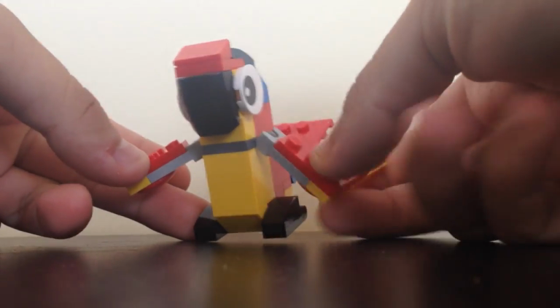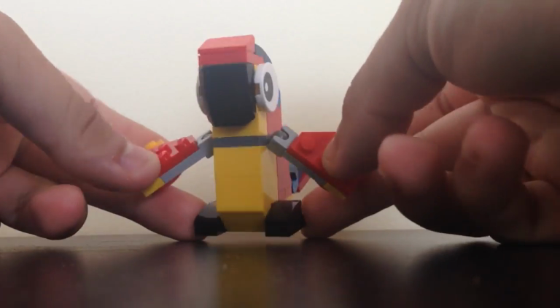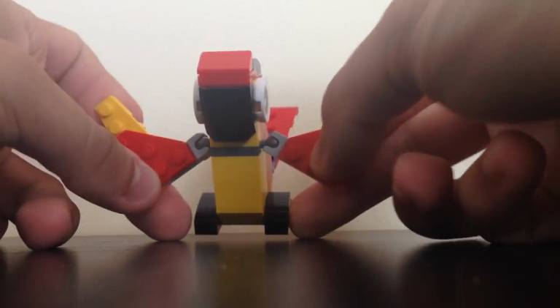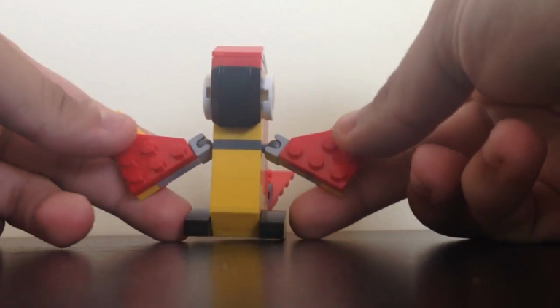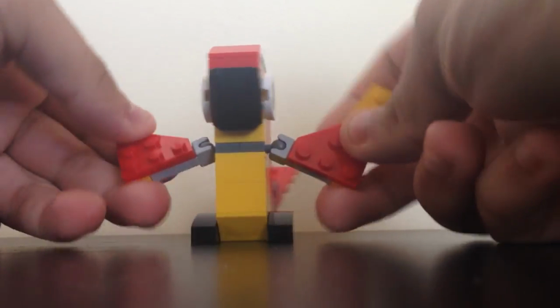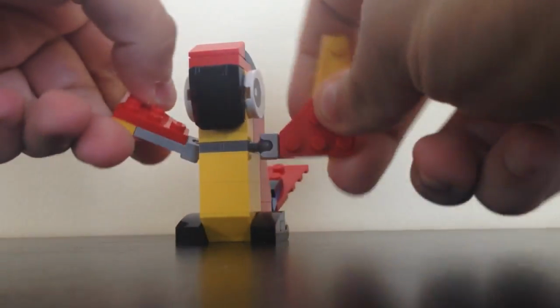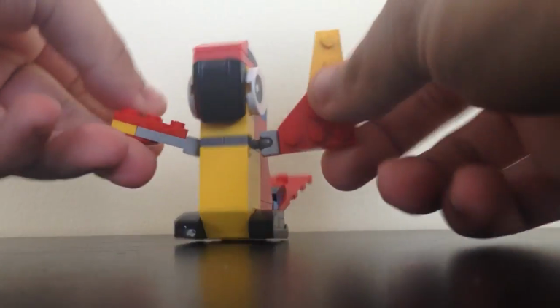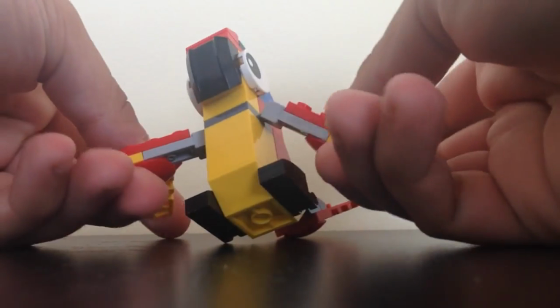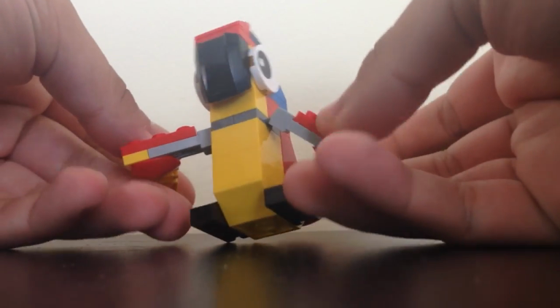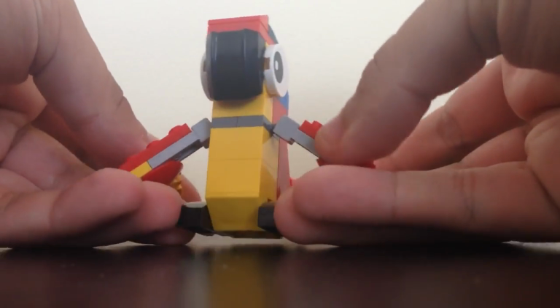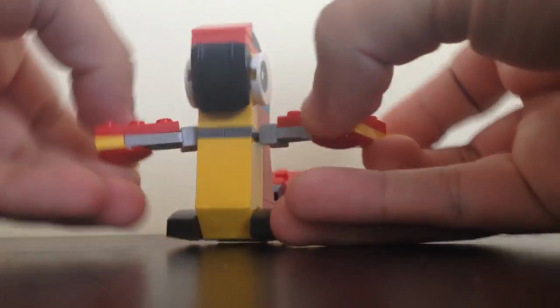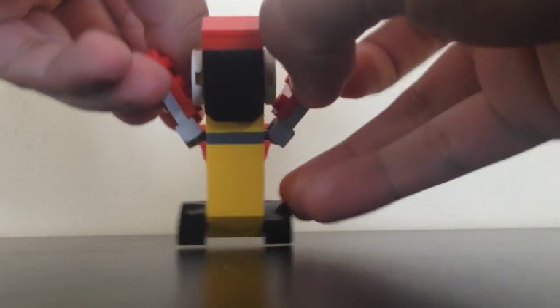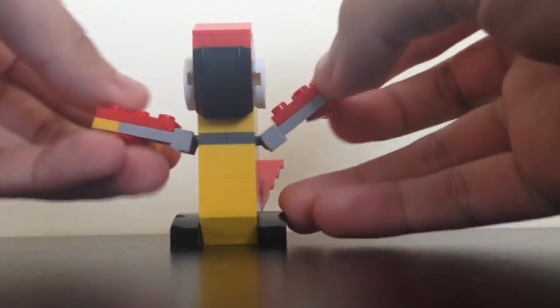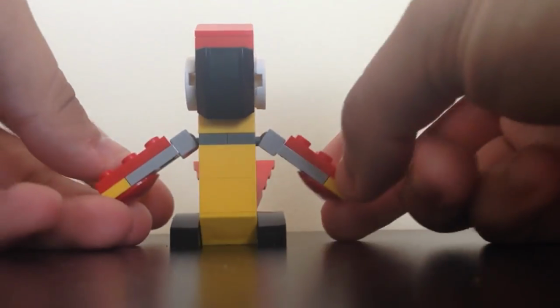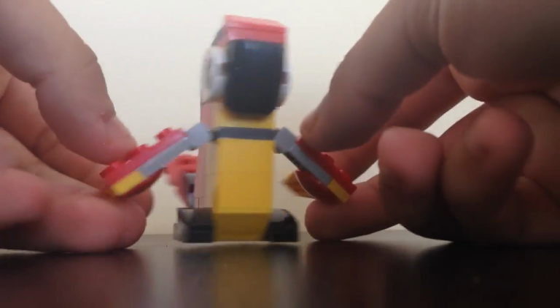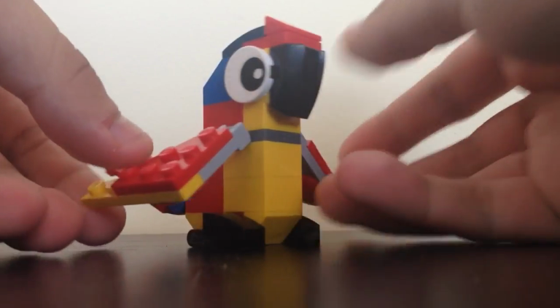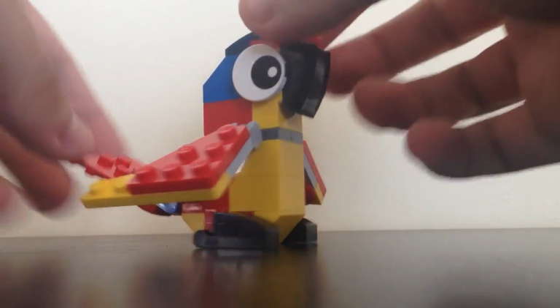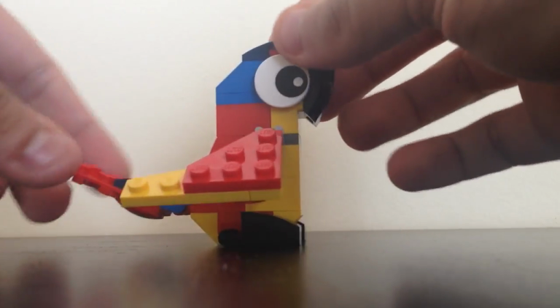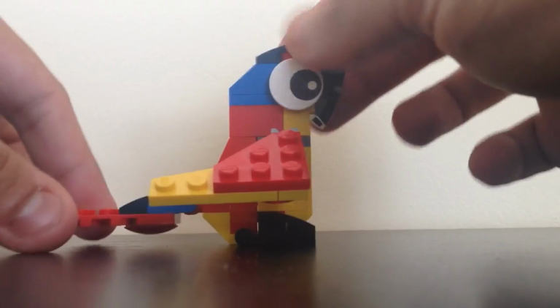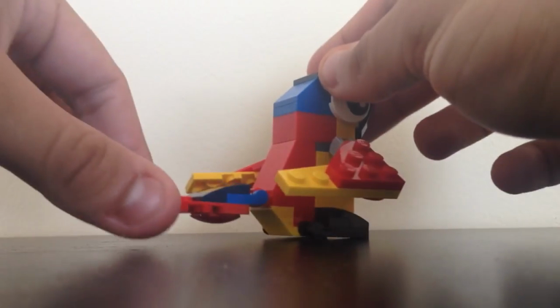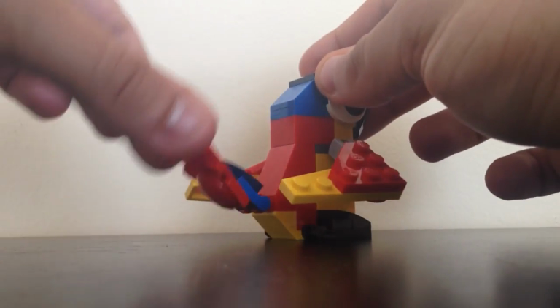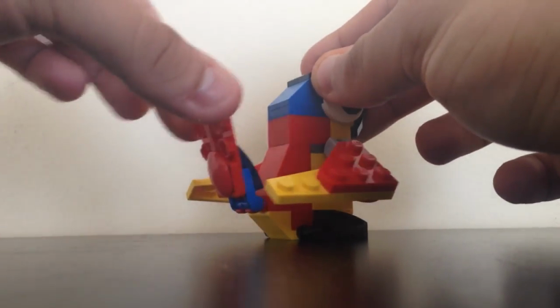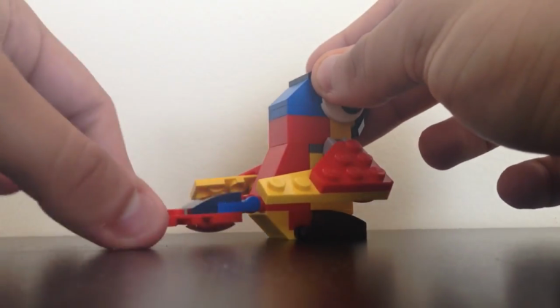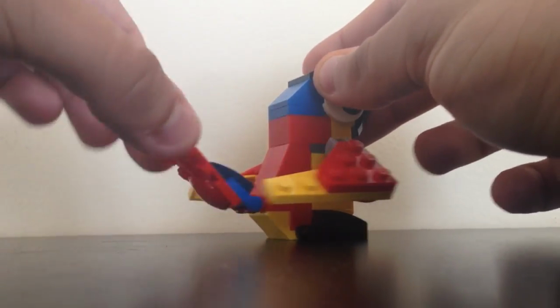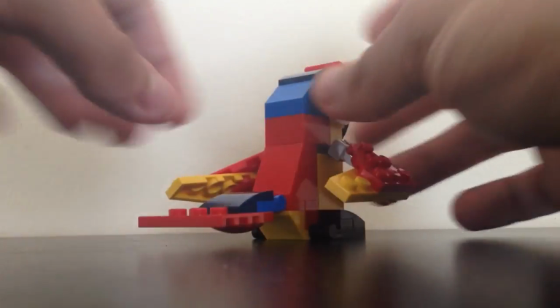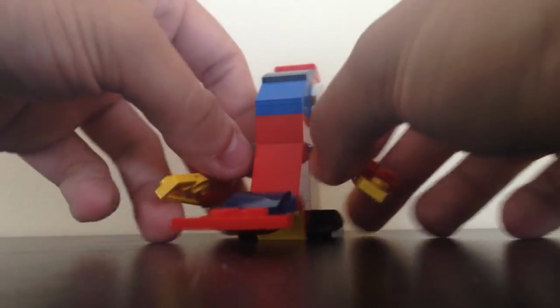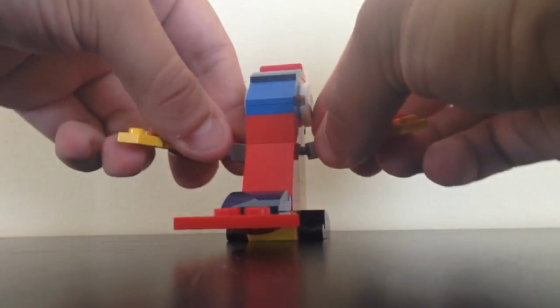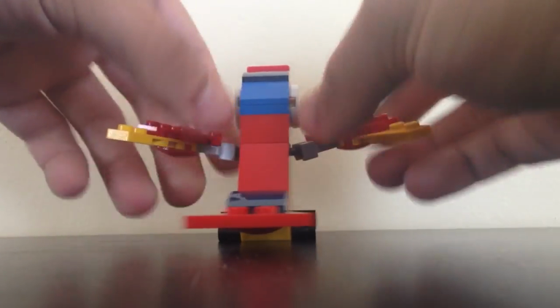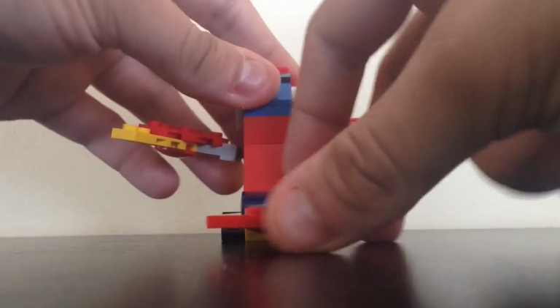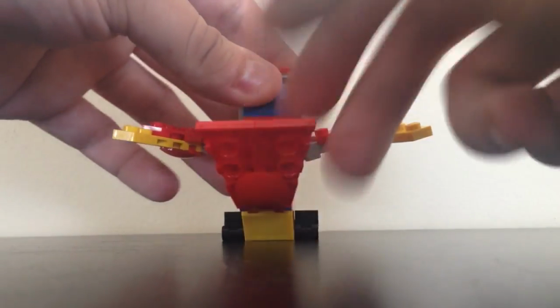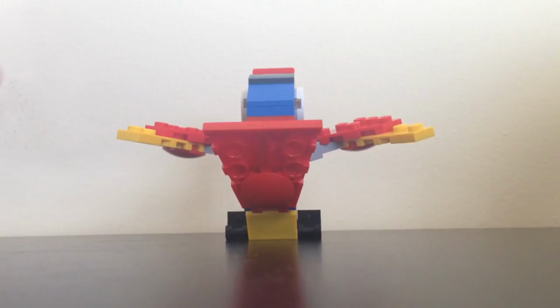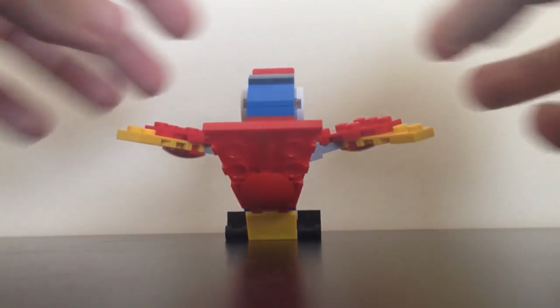It has minimal posability, but you can still move it around mostly through the ball joints on the wings, so you could have lots of flapping motion to it. You can also move it on the hinge on the back for the tail, which provides some interesting poses for it.